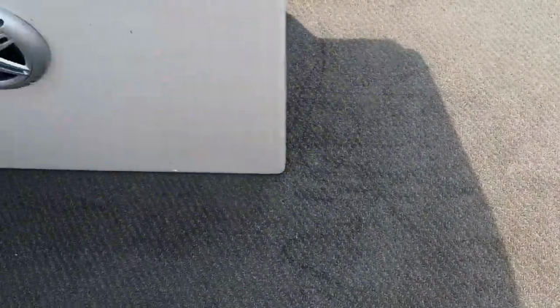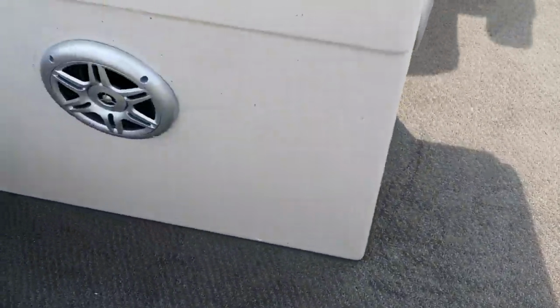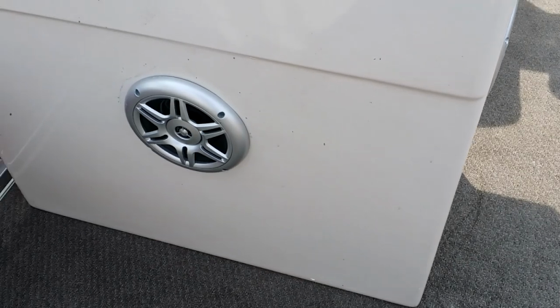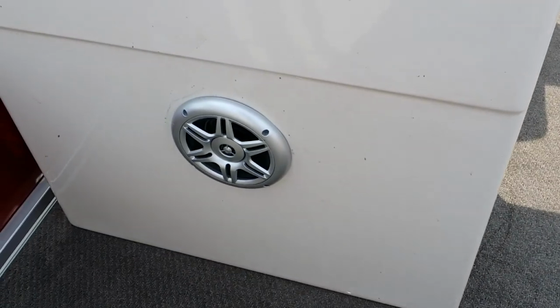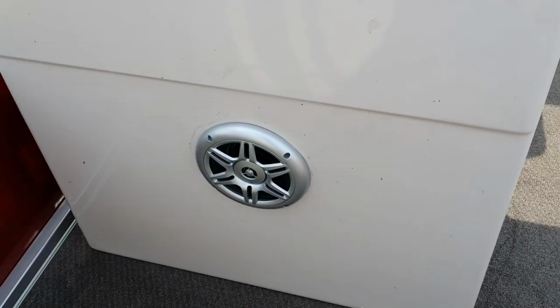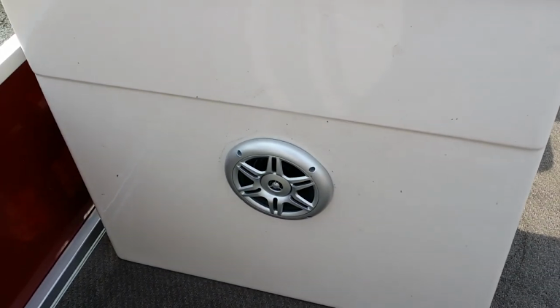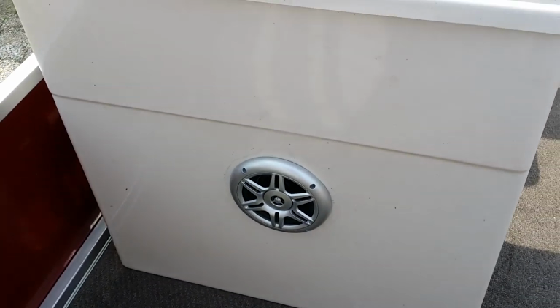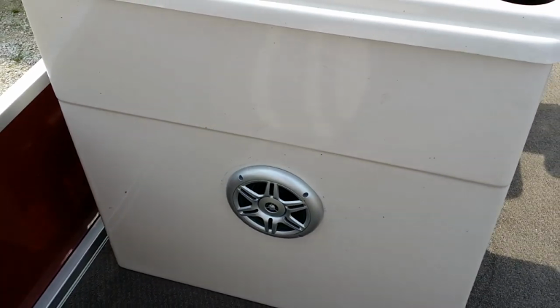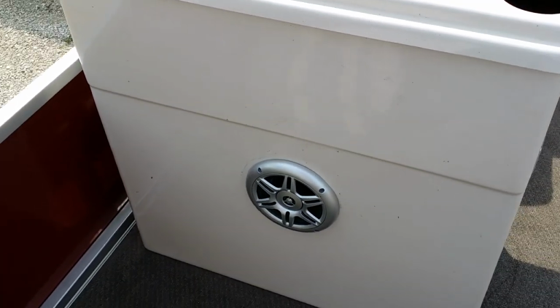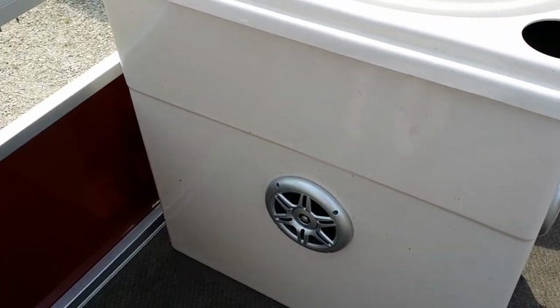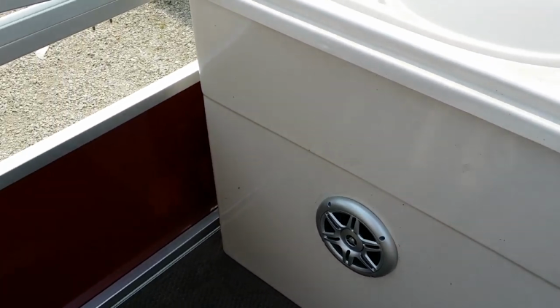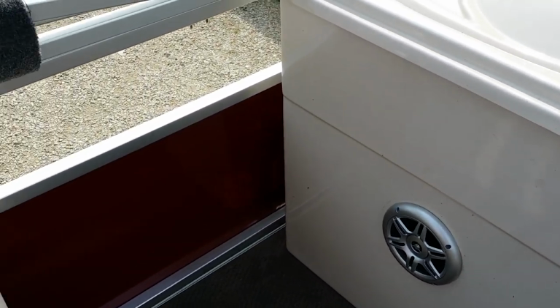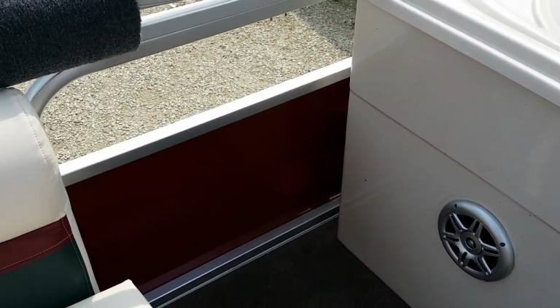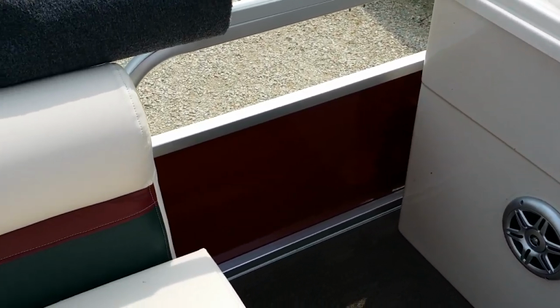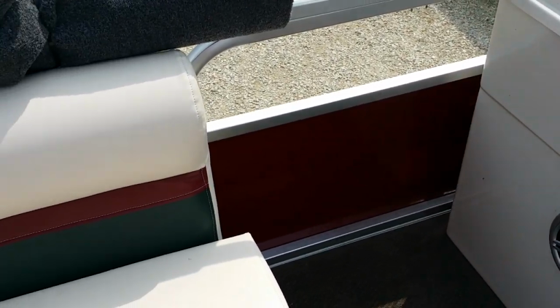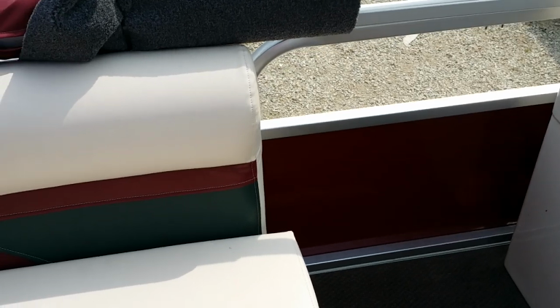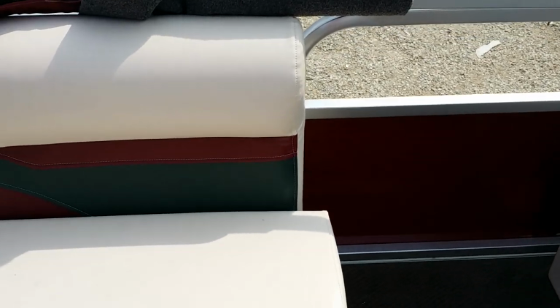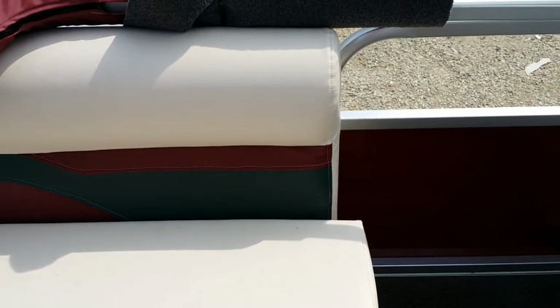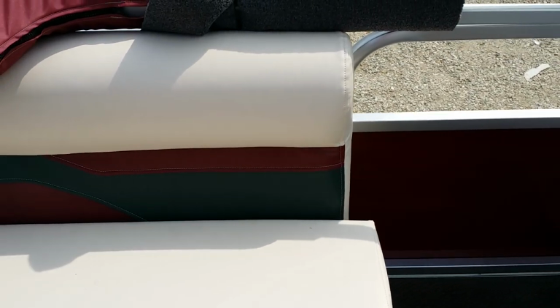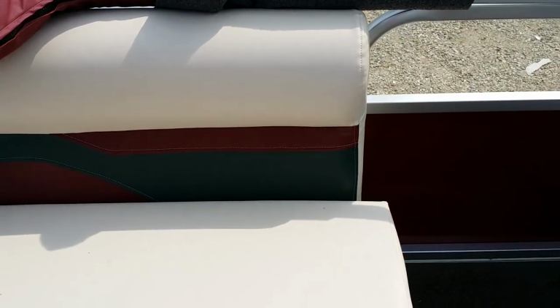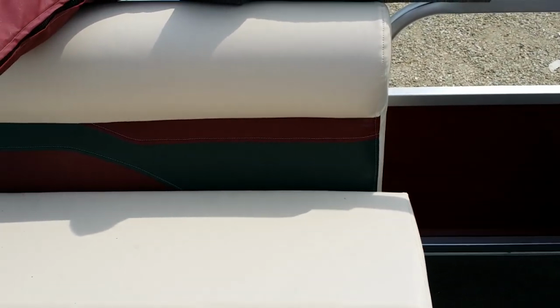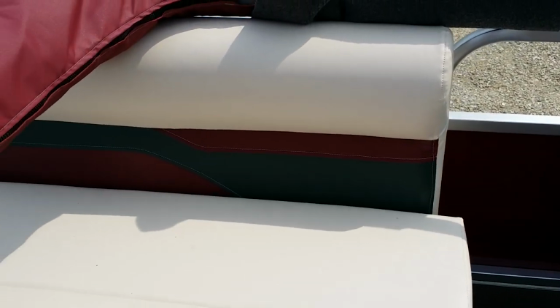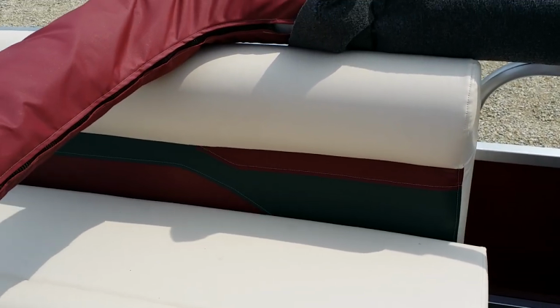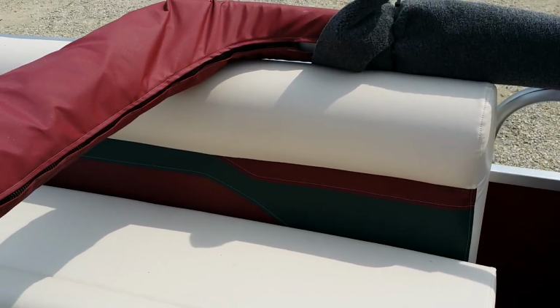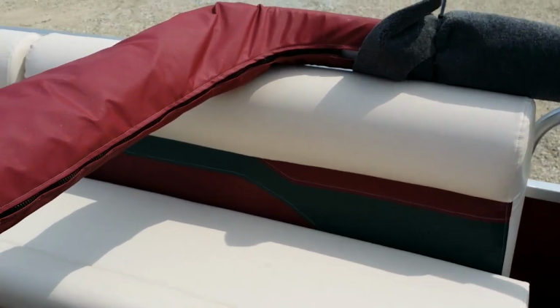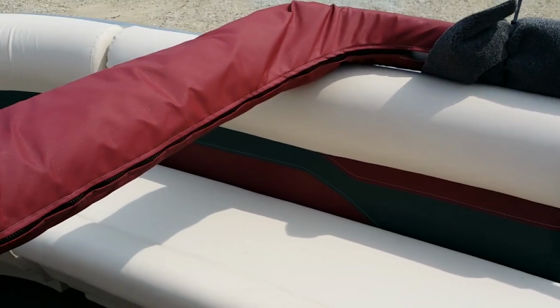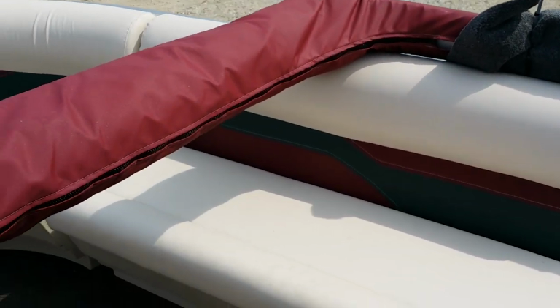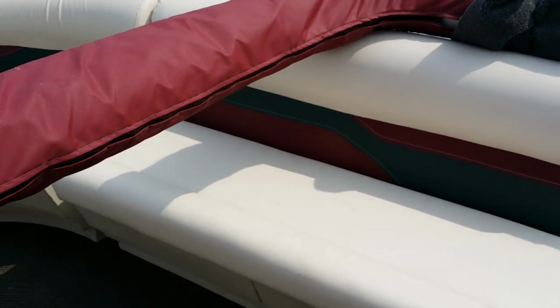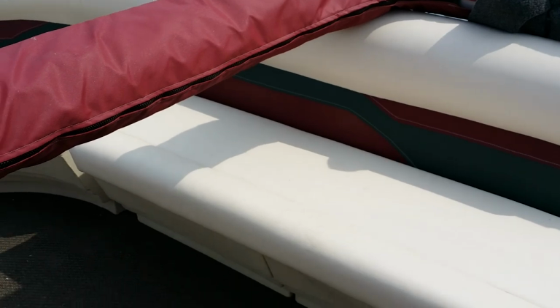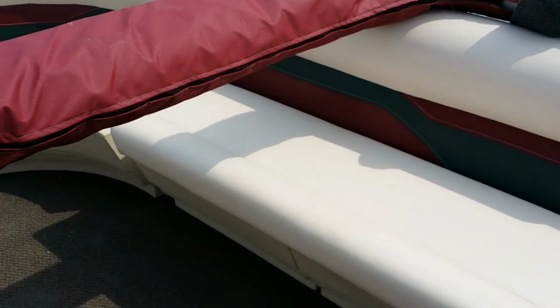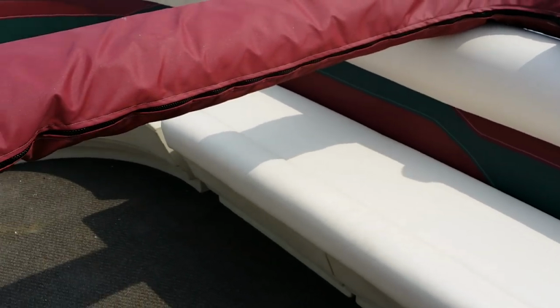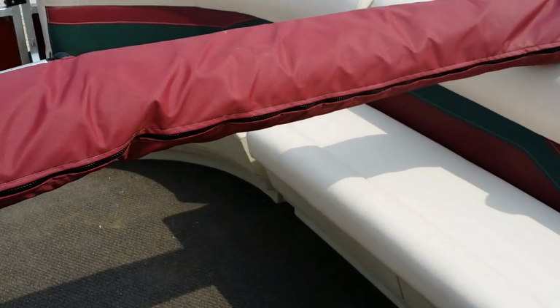And then speakers — we went ahead and added those throughout the boat. We can customize them in different colors. This customer had chosen the maroon and beige seats, cream colored.